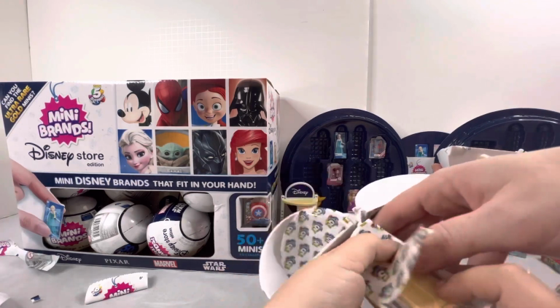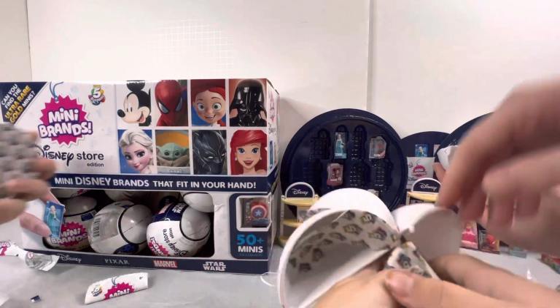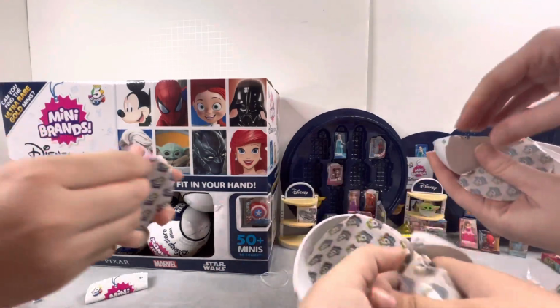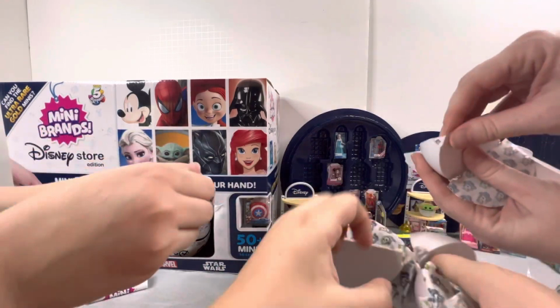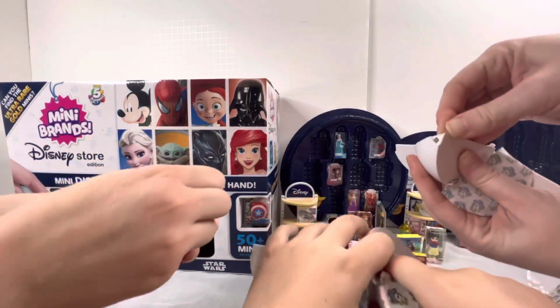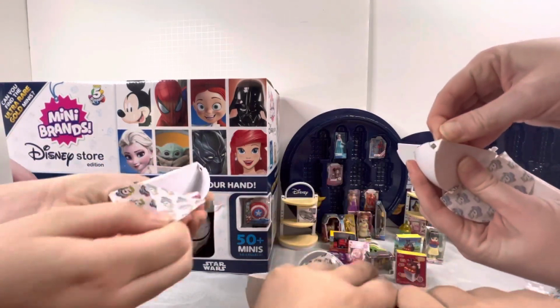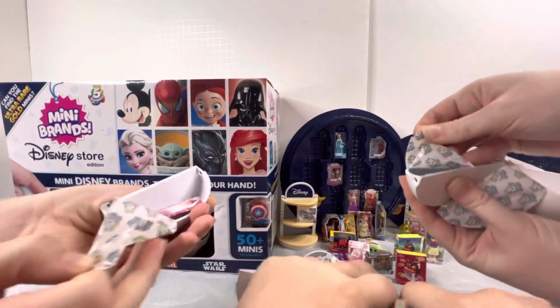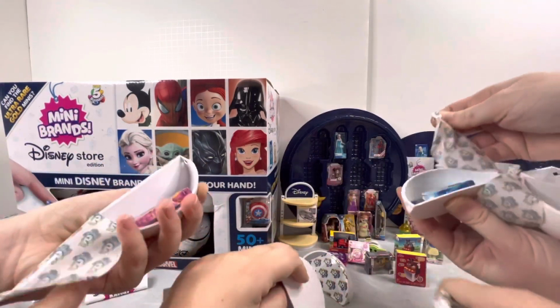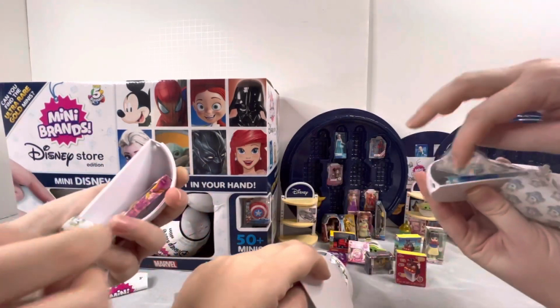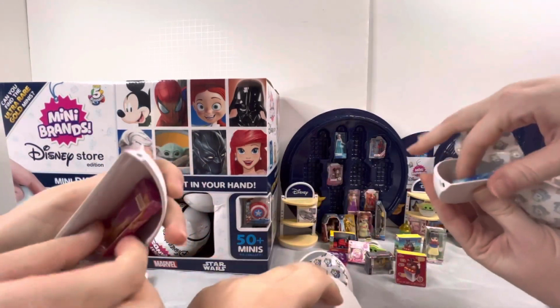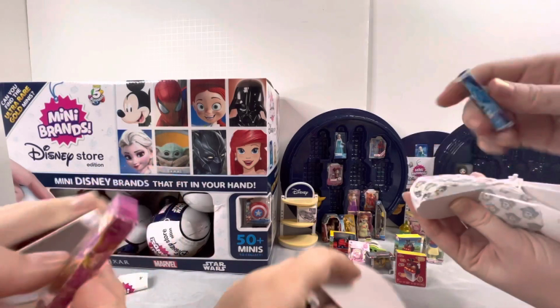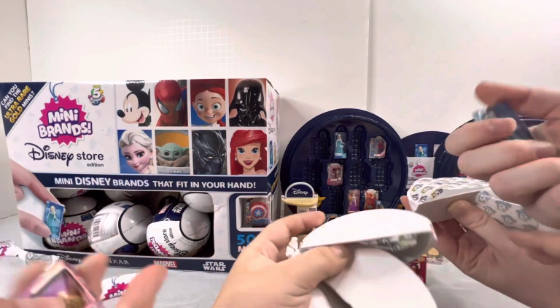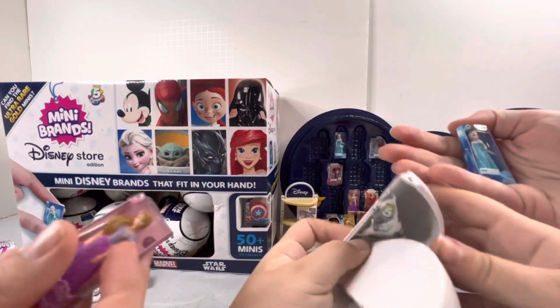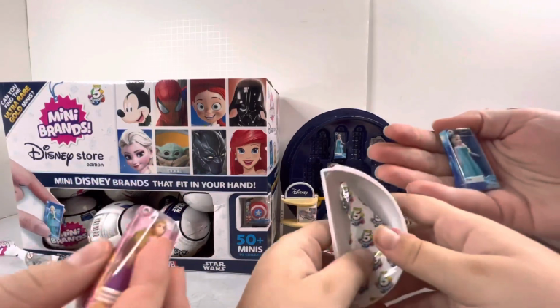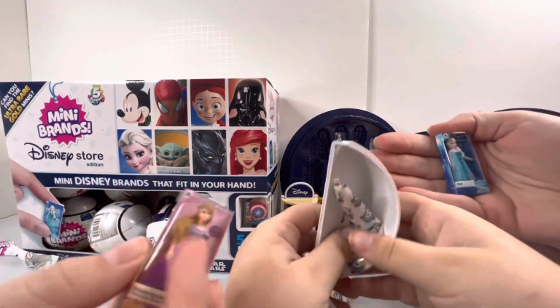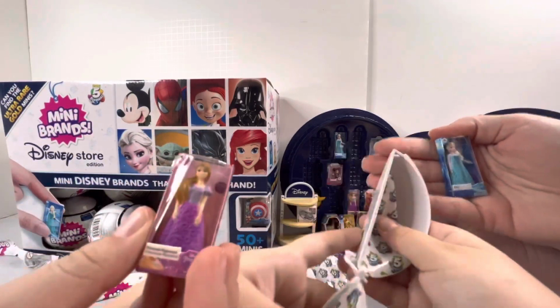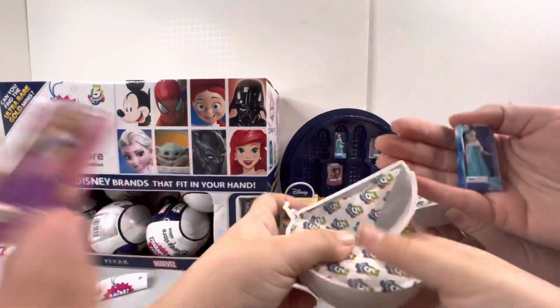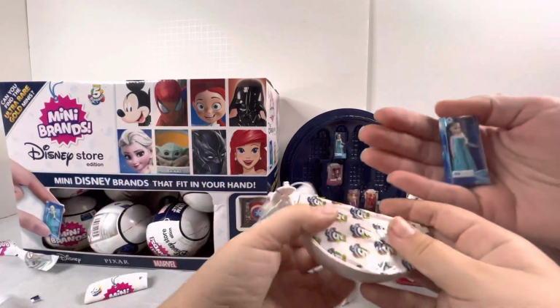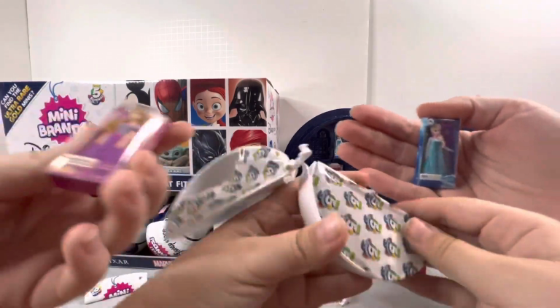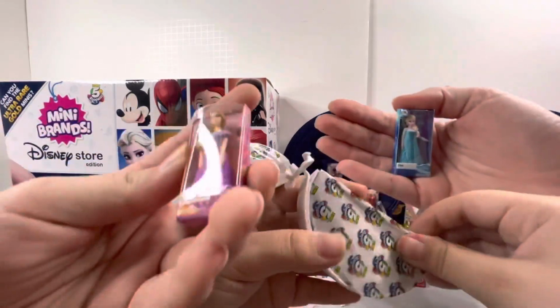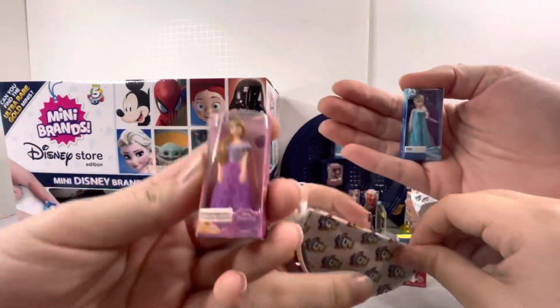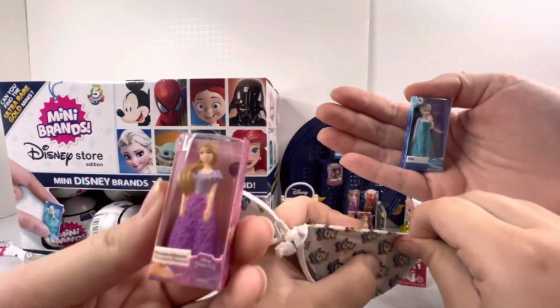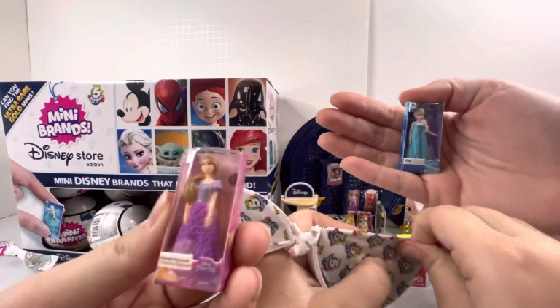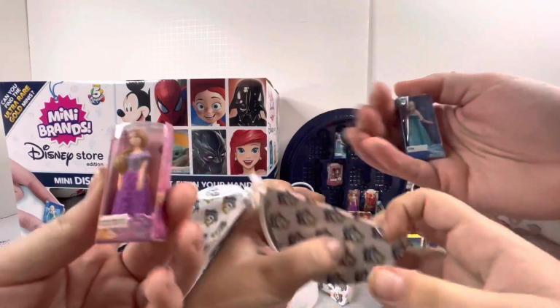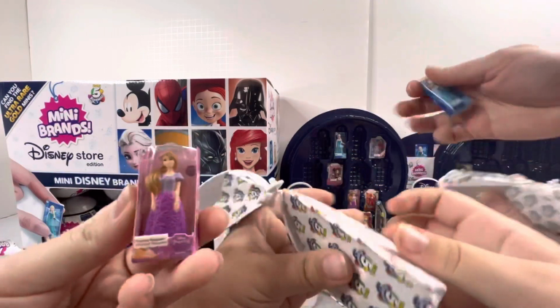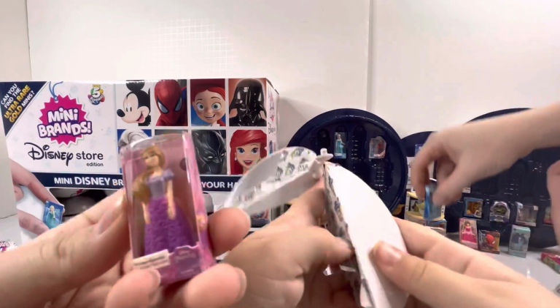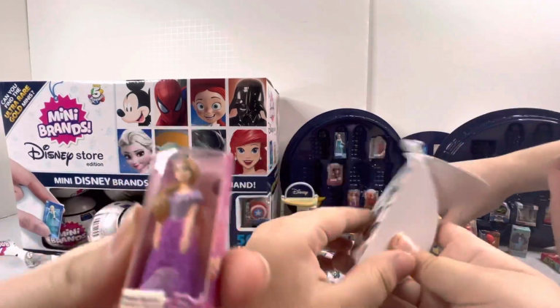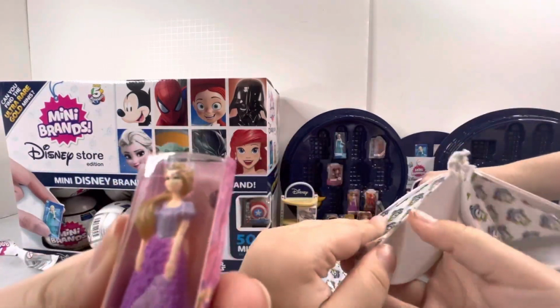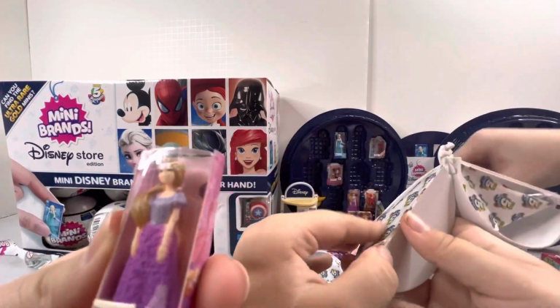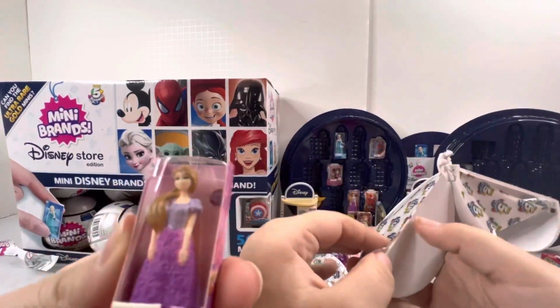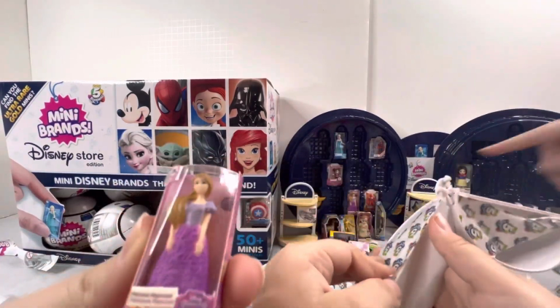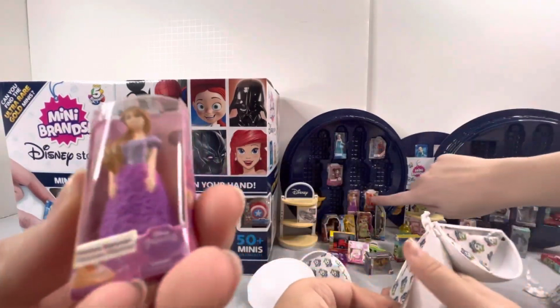Okay we just ripped them open, hopefully we get some bags. I got Elsa from Frozen. I got Rapunzel — look at her hair! We actually do have her already.